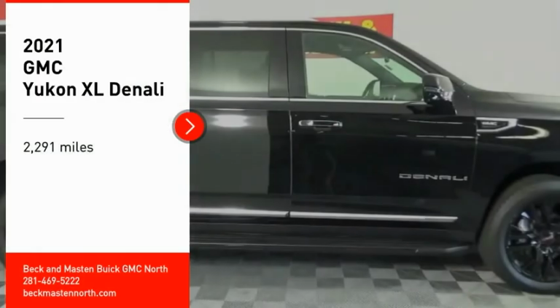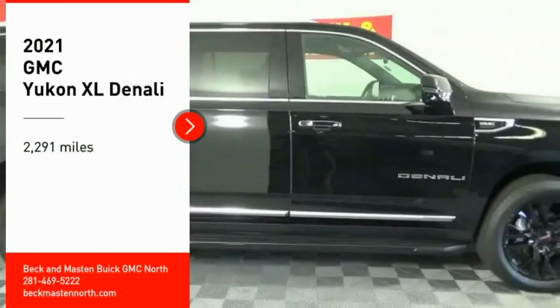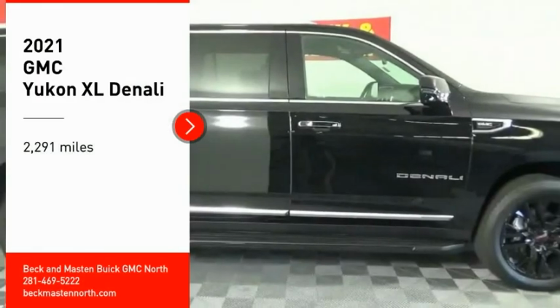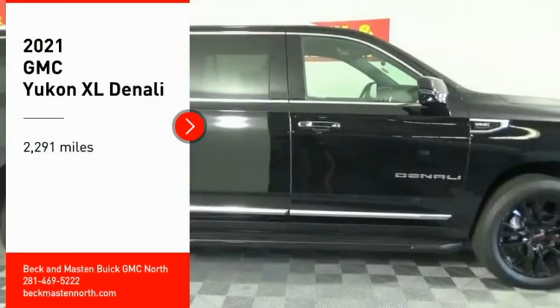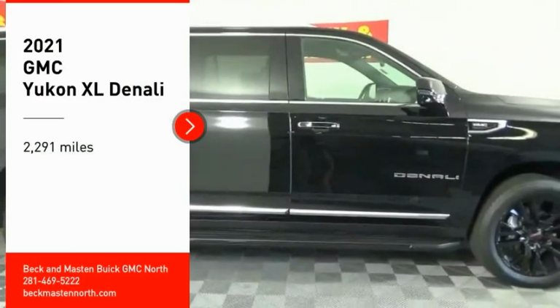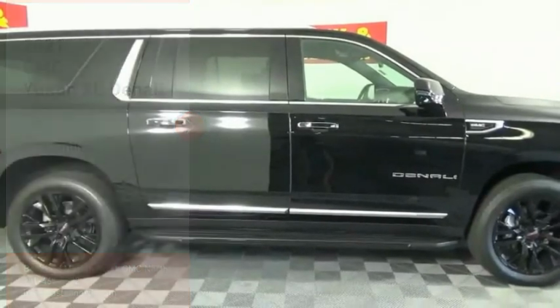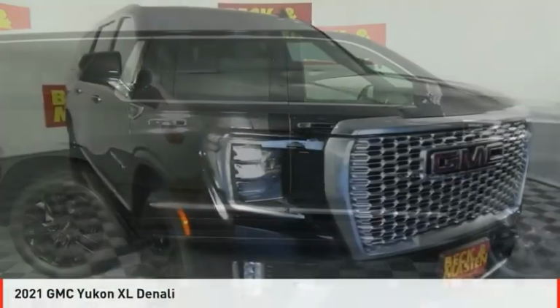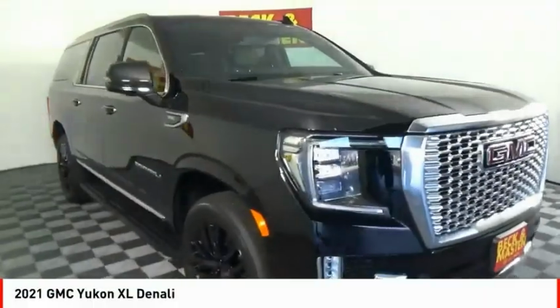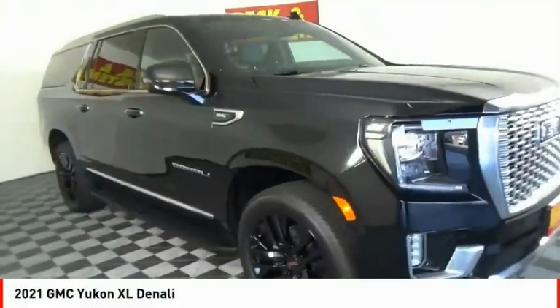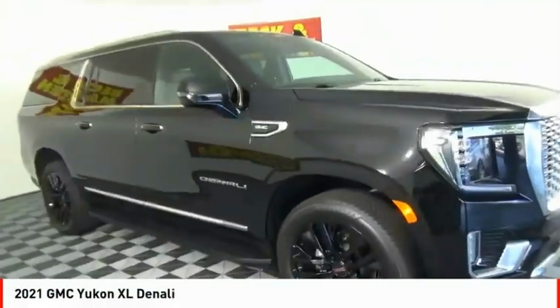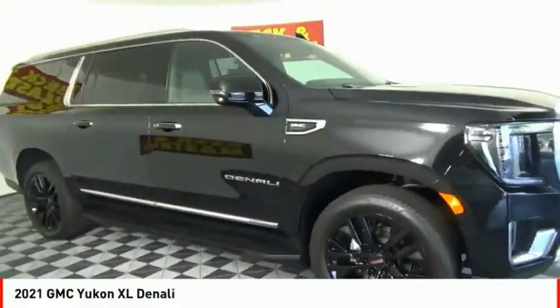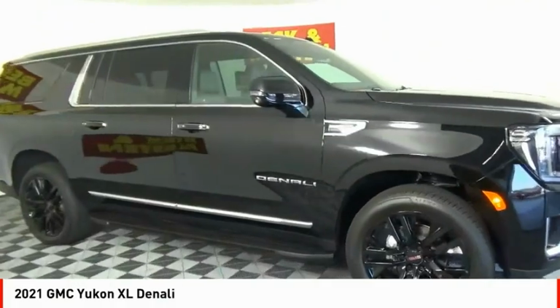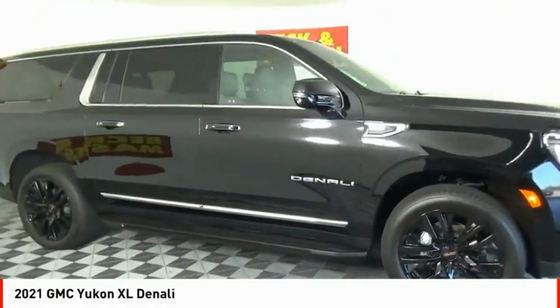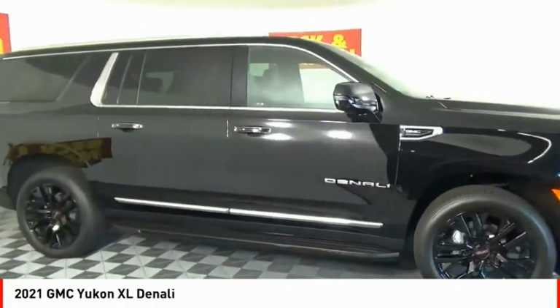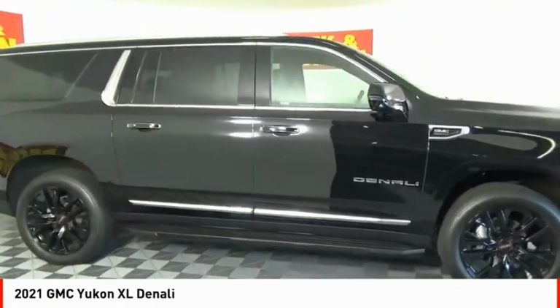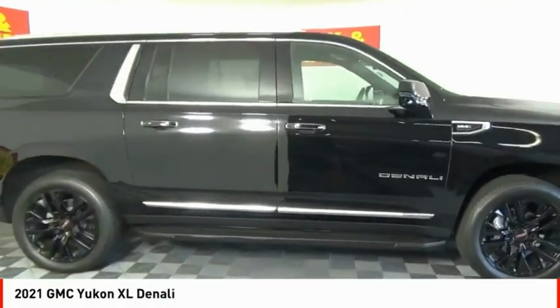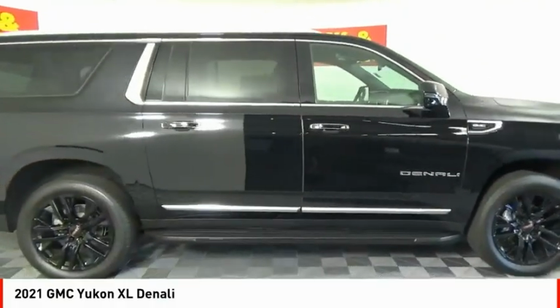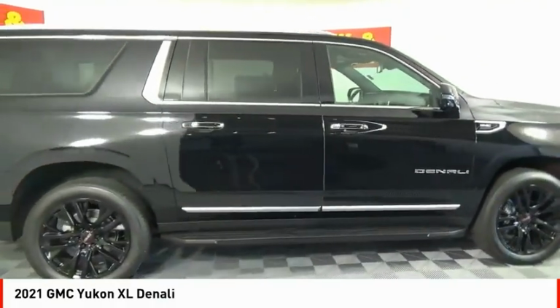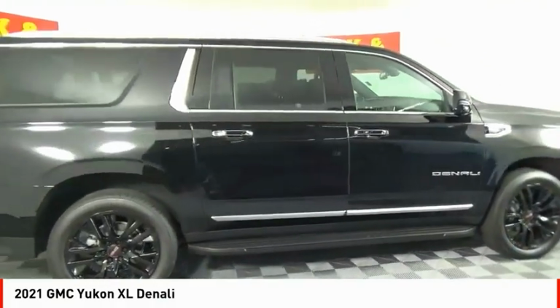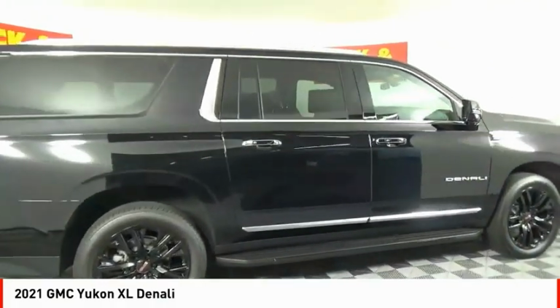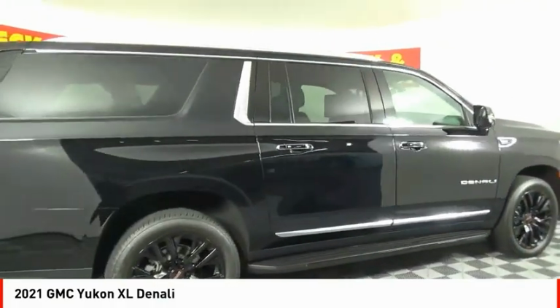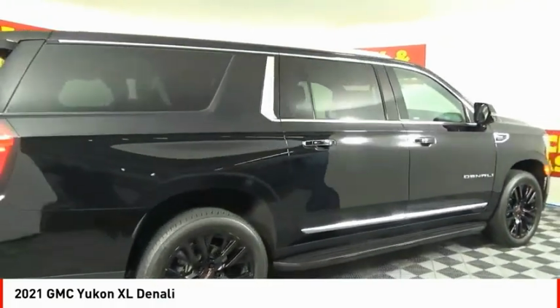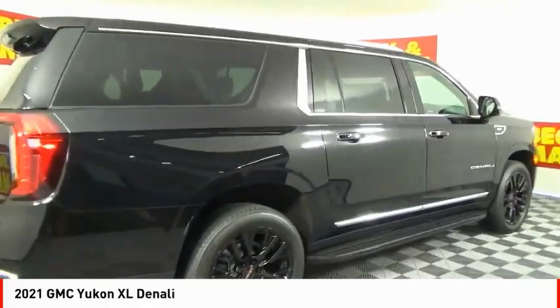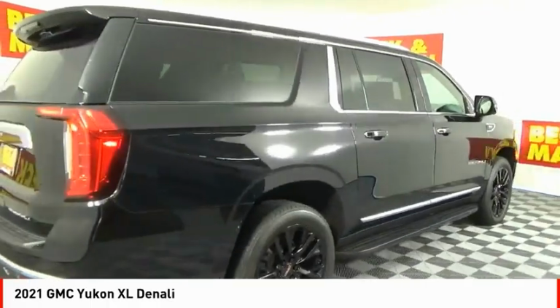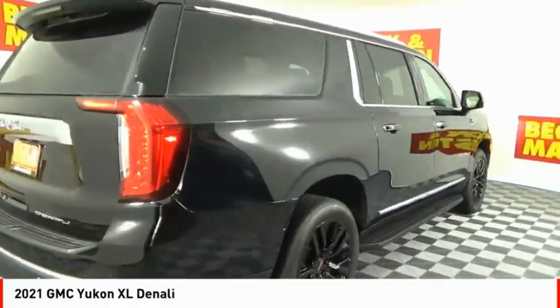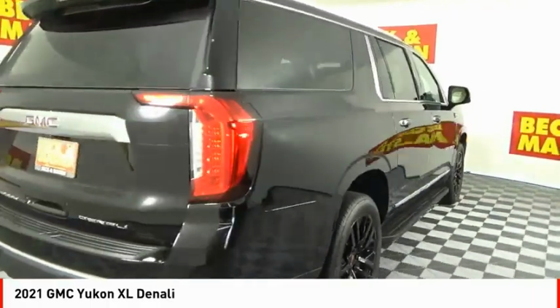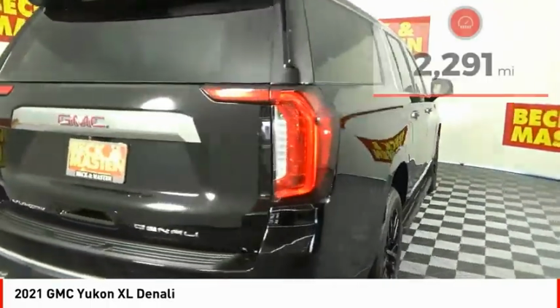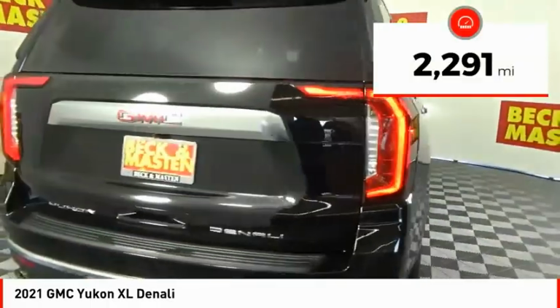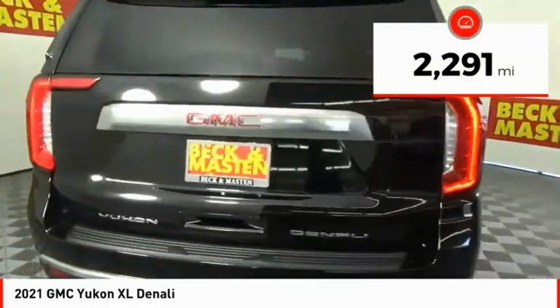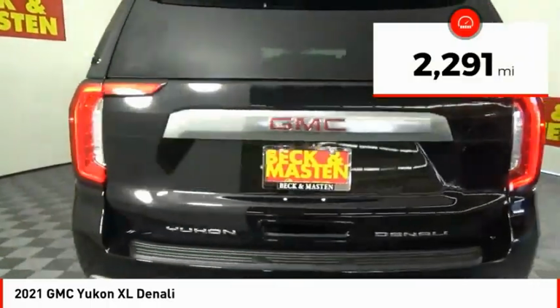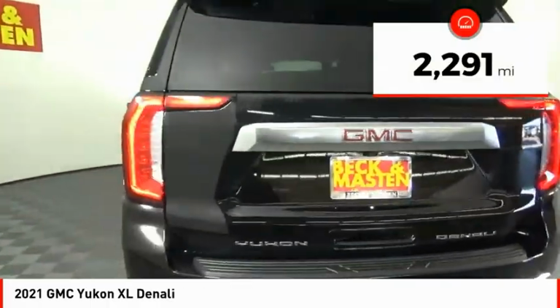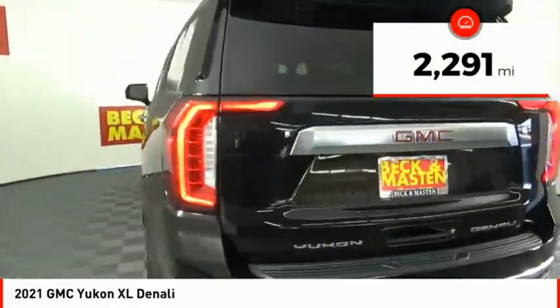You are going to love the 2021 Yukon XL. GMC Yukon XL is a great choice for families who need a full-size SUV with maximum seating. The looks don't hurt either. This vehicle has less than 3,000 miles.